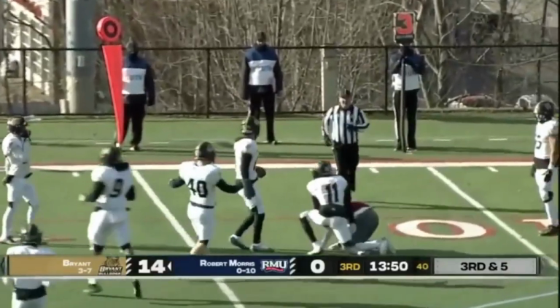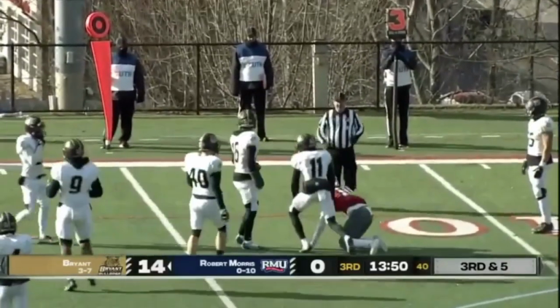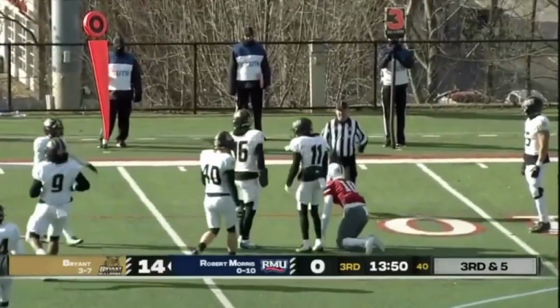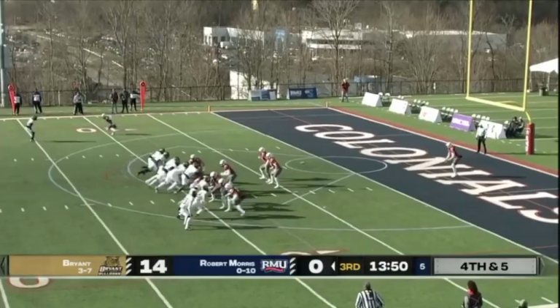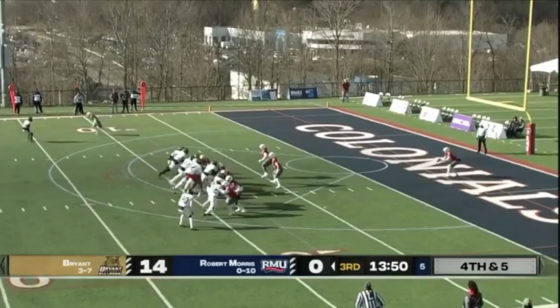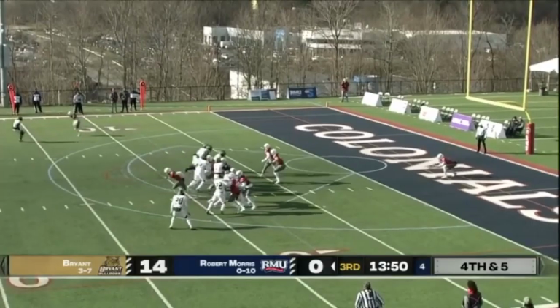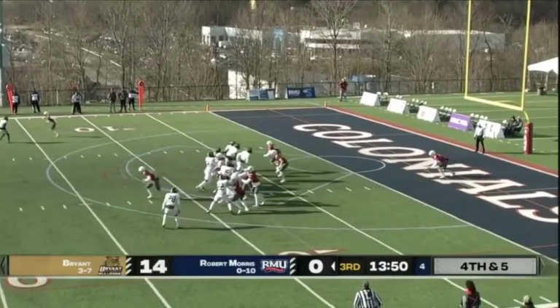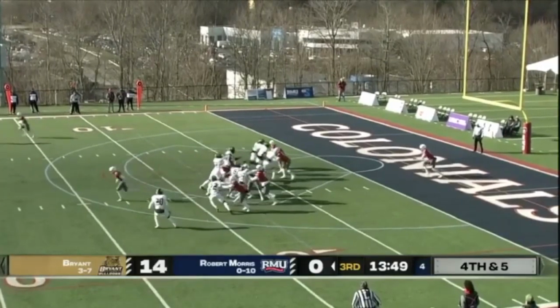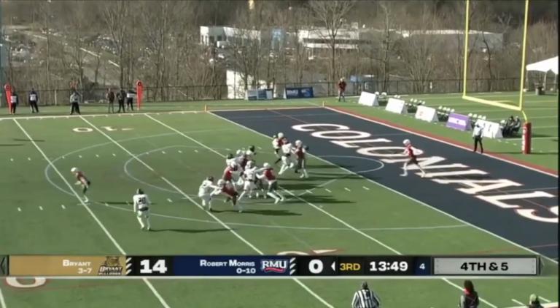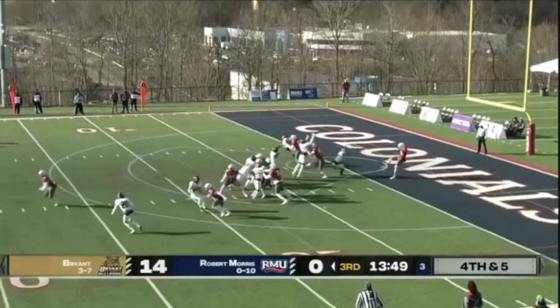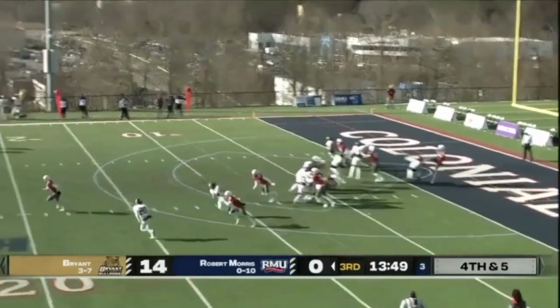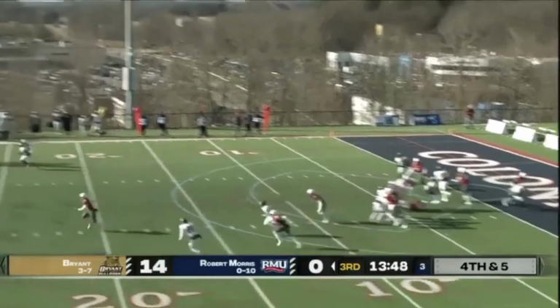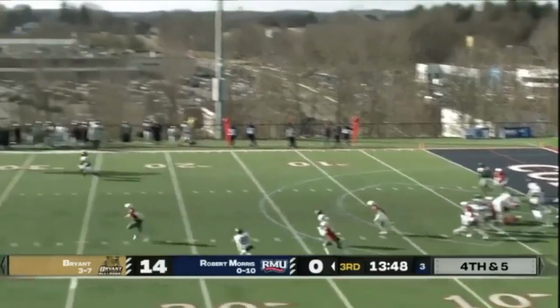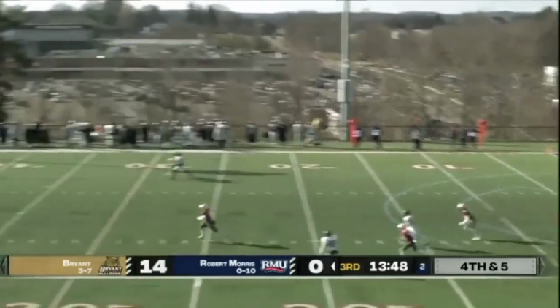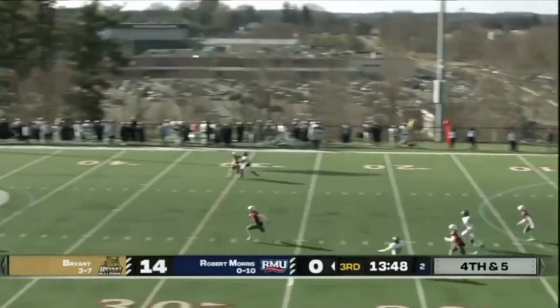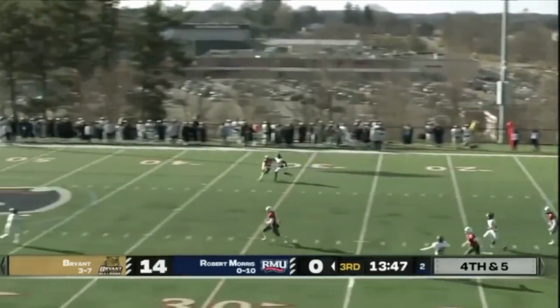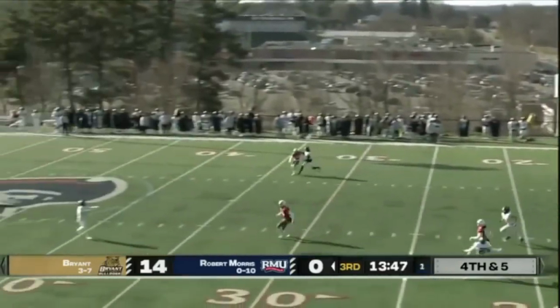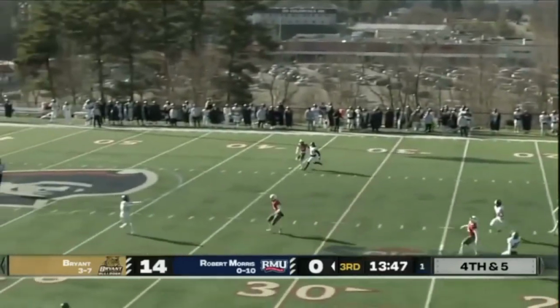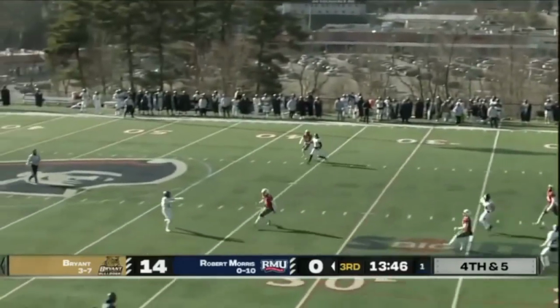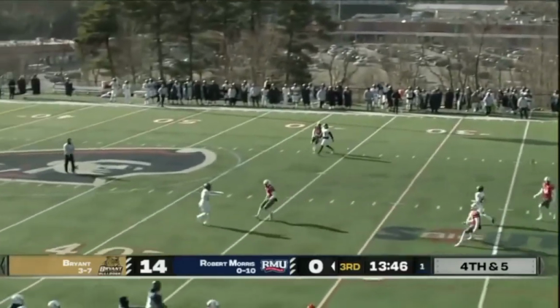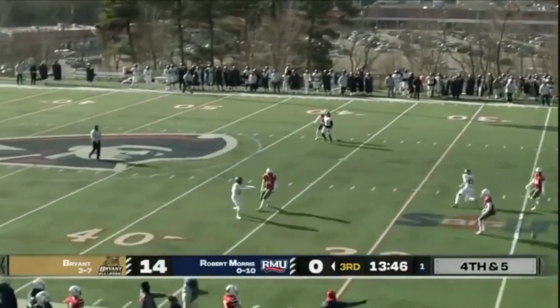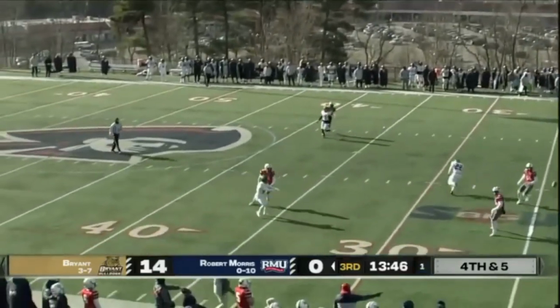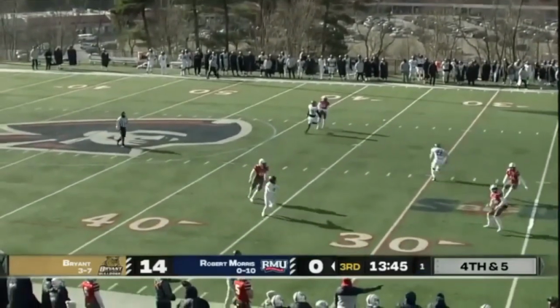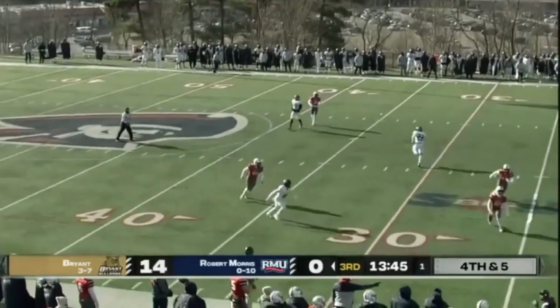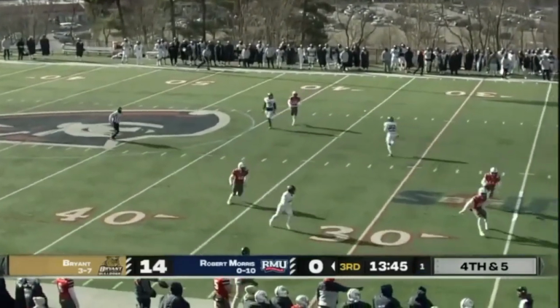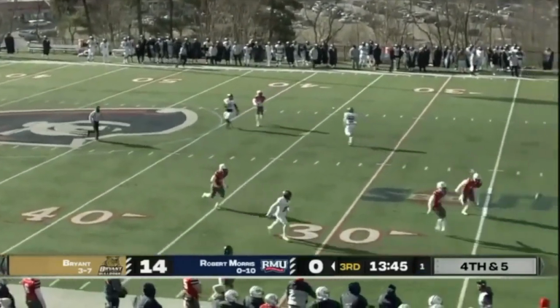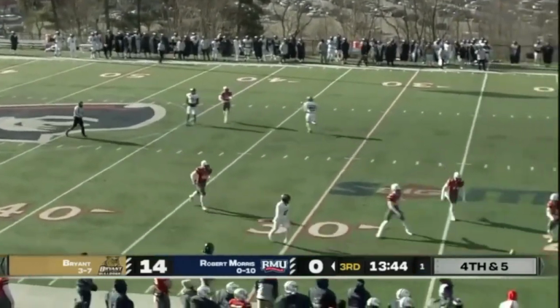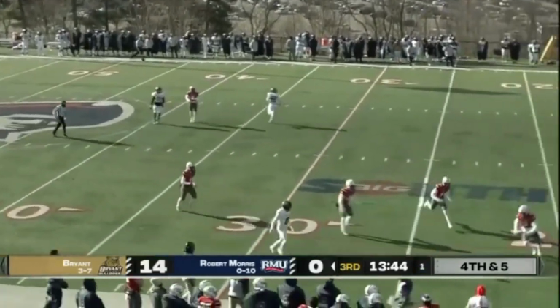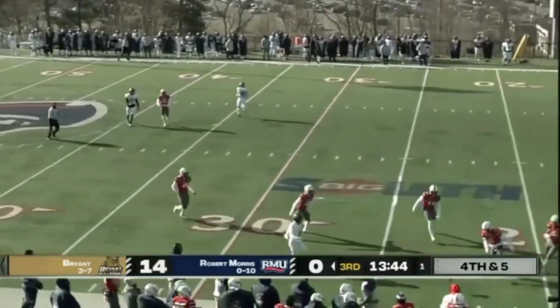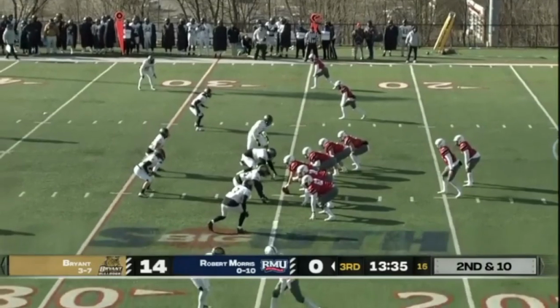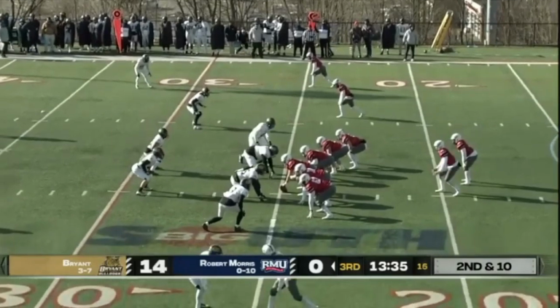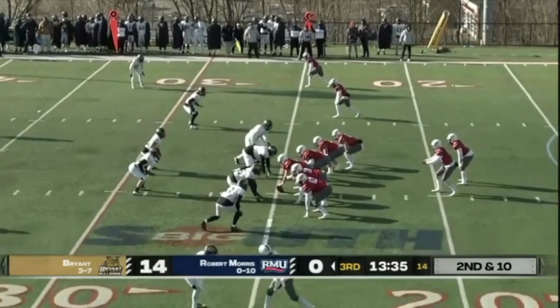Would have been right near that first down, with the line of scrimmage being the 10. Instead he will get behind the football — this will take a bounce.